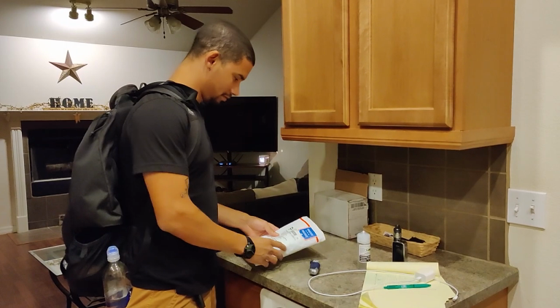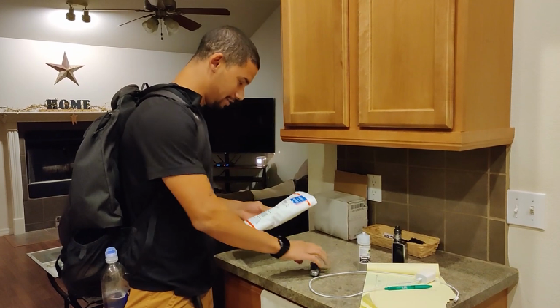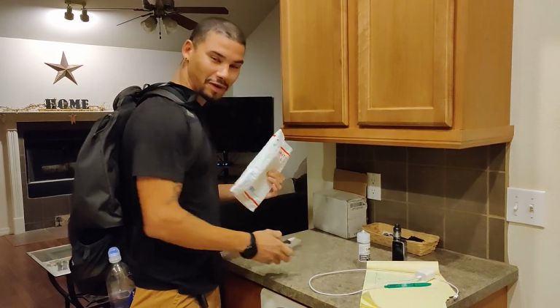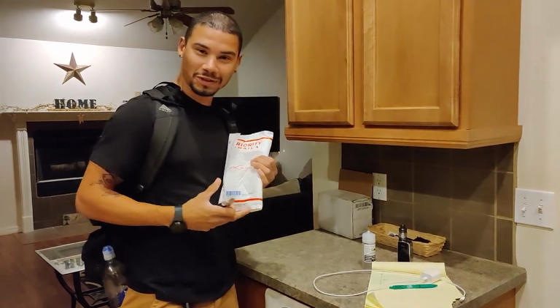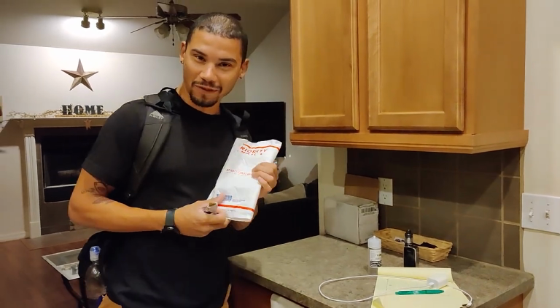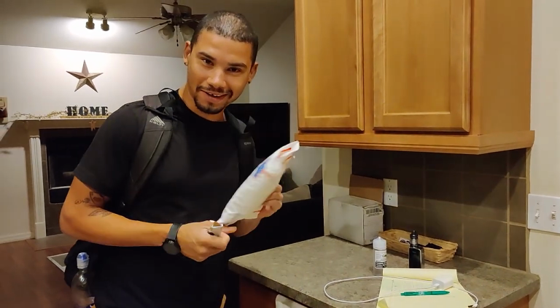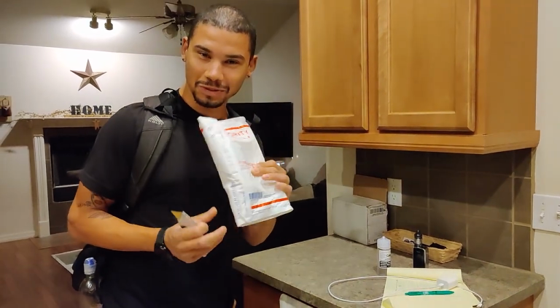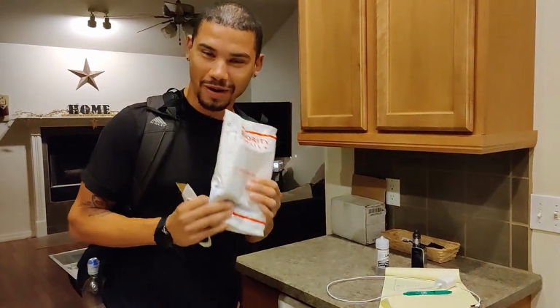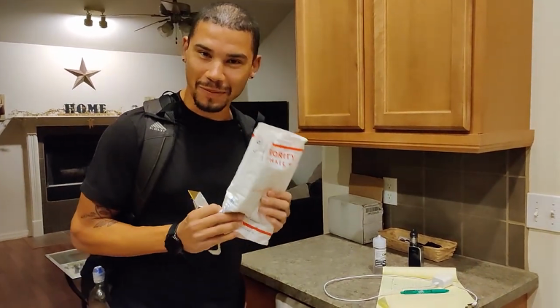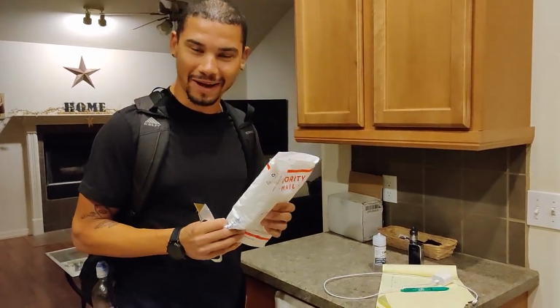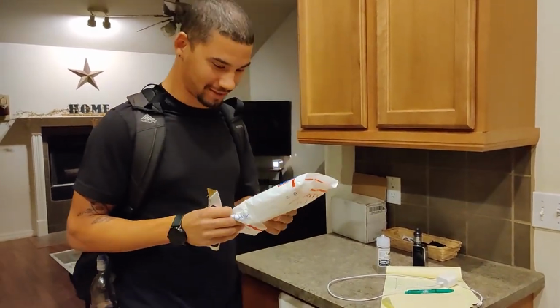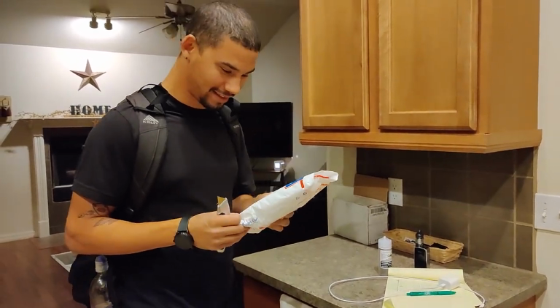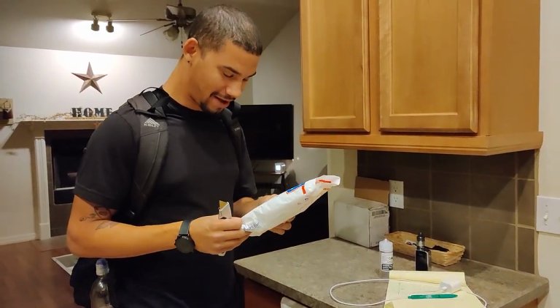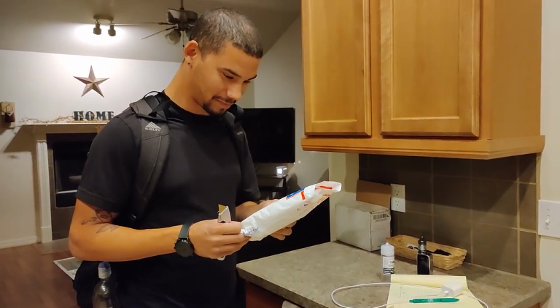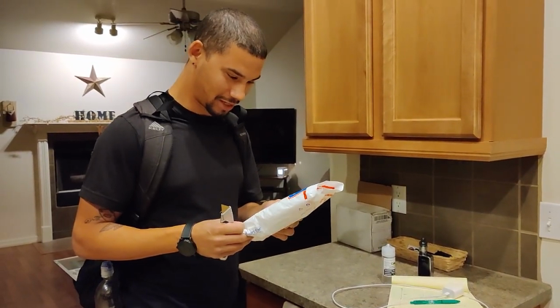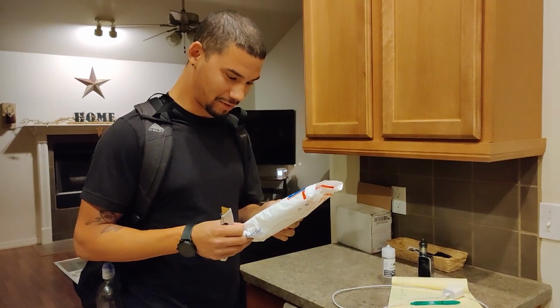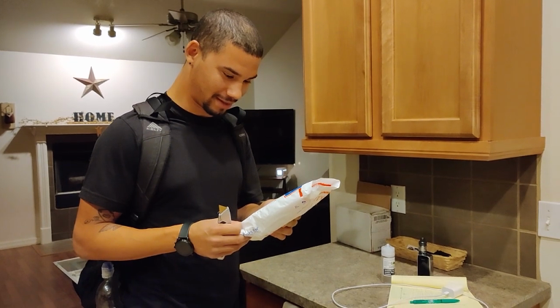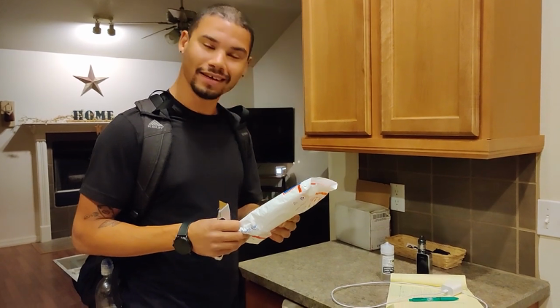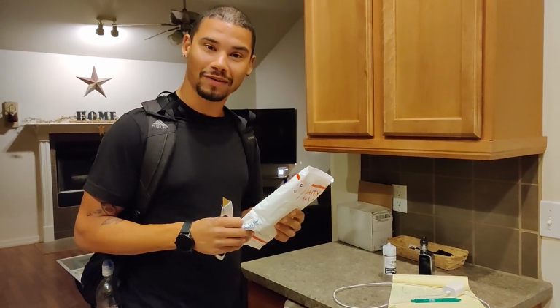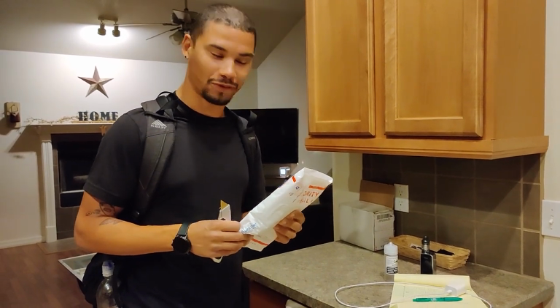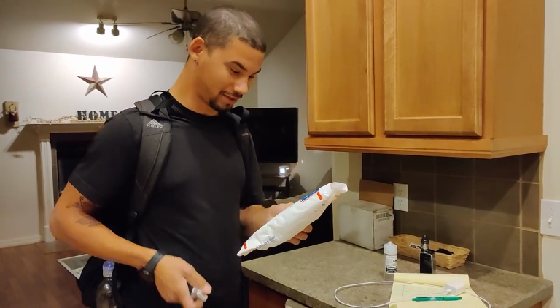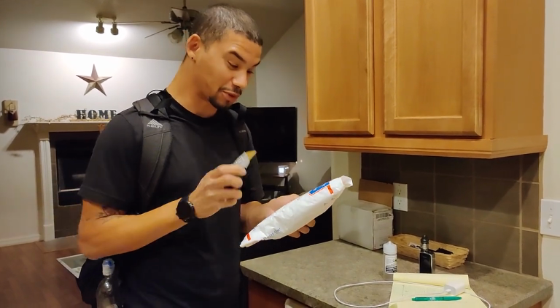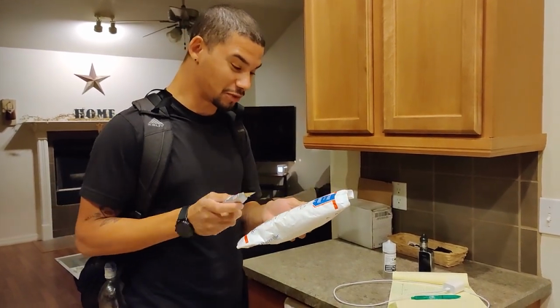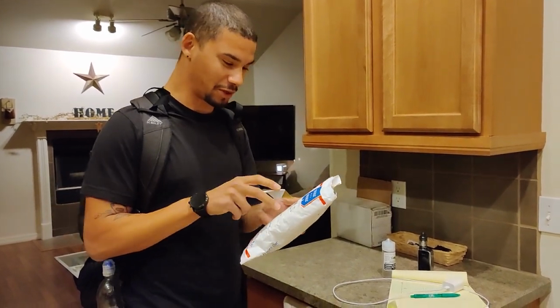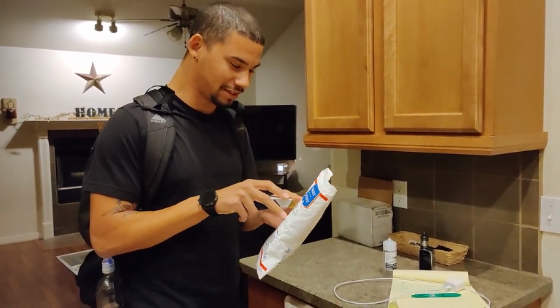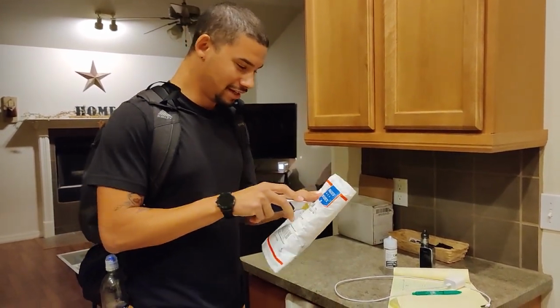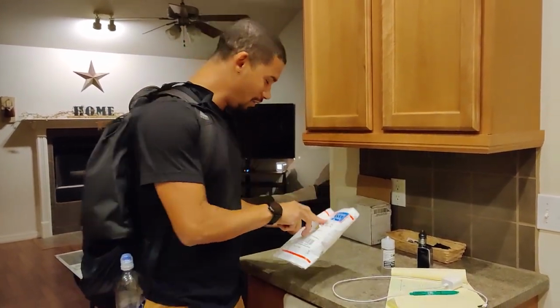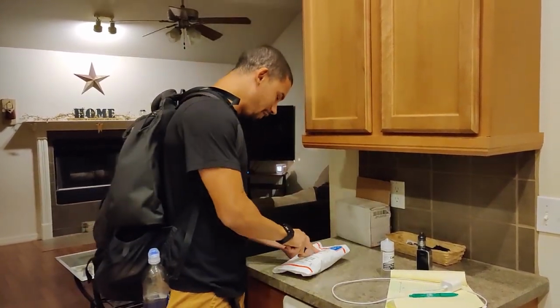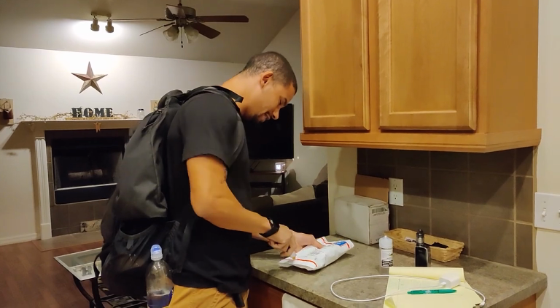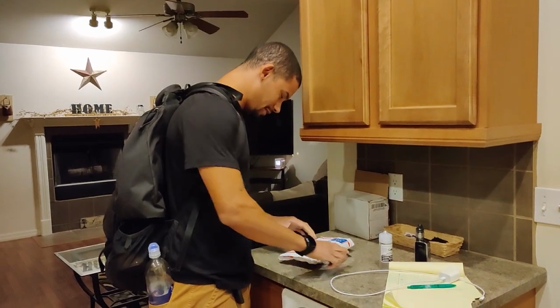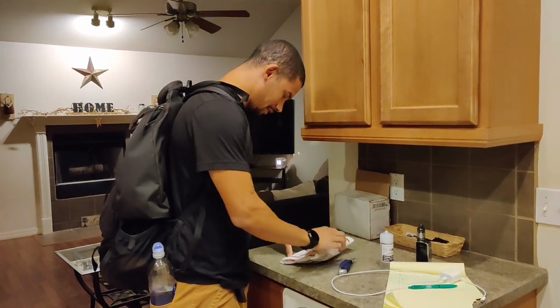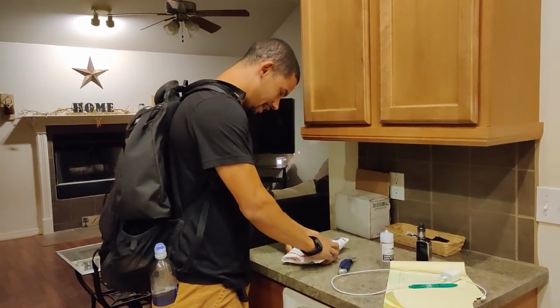All right, so this is my first ever subscriber mail. Shout out to my friend out of California. It's from Precision Race Works. I don't know what it is, but let me find out.